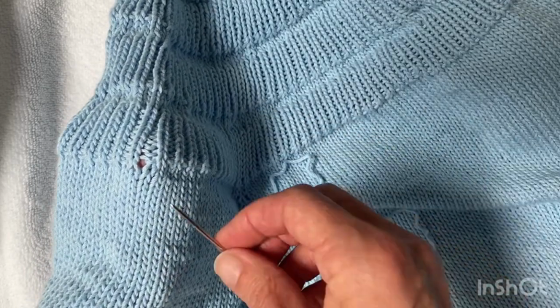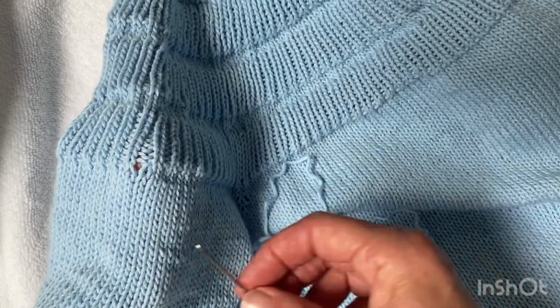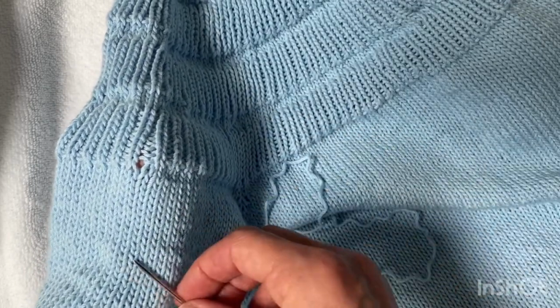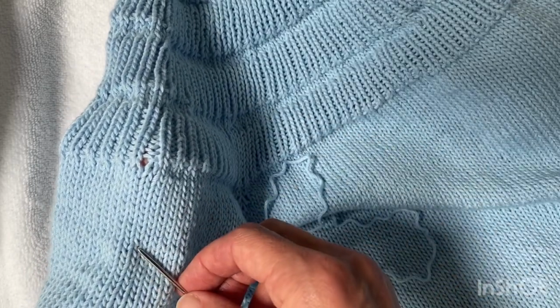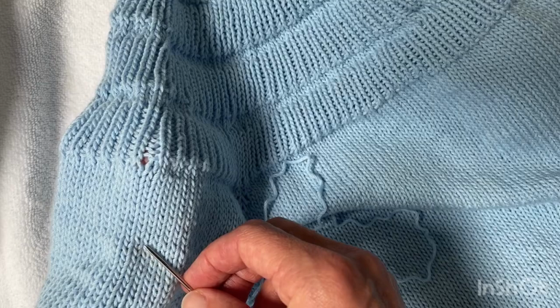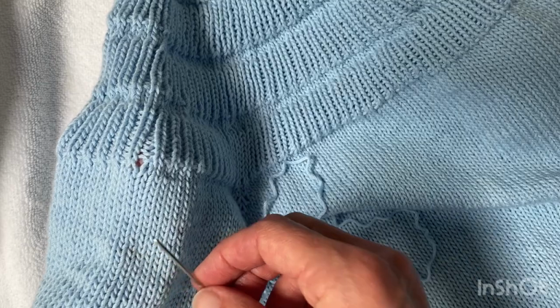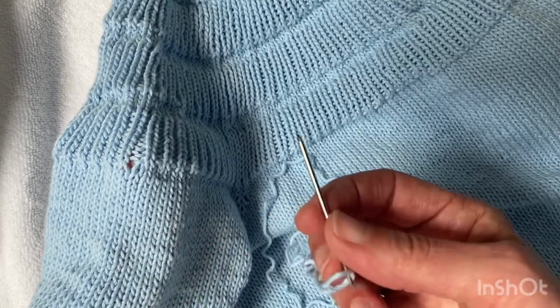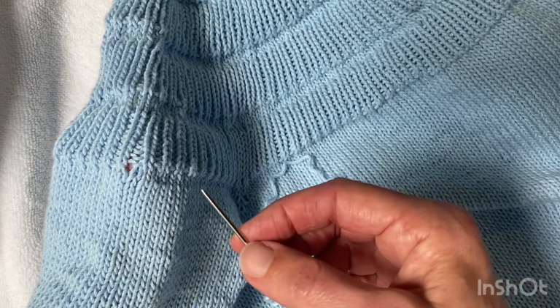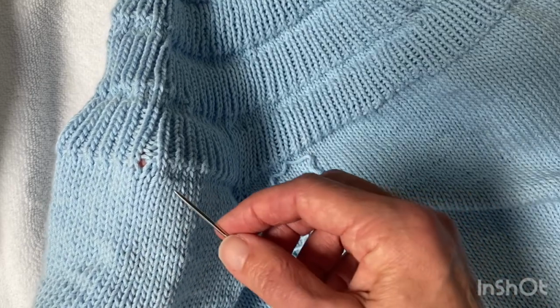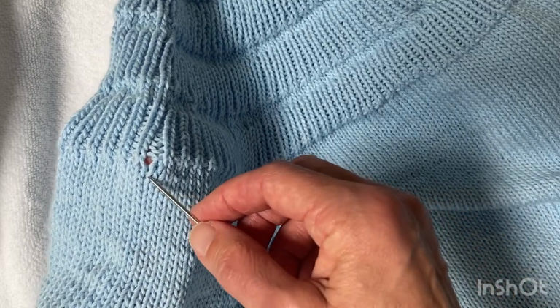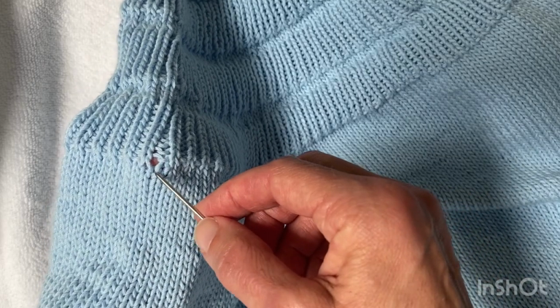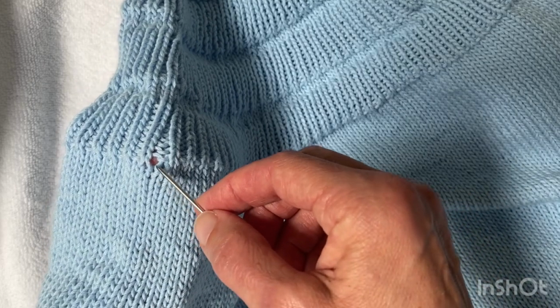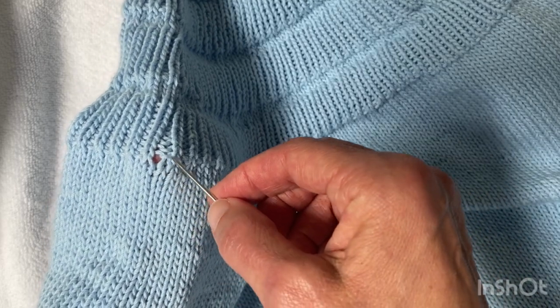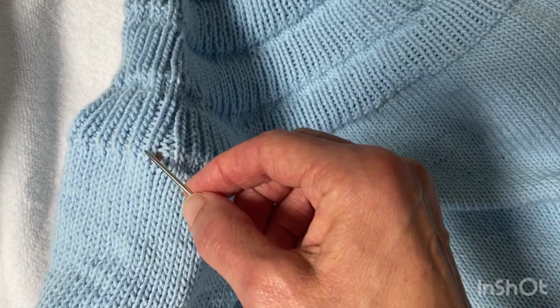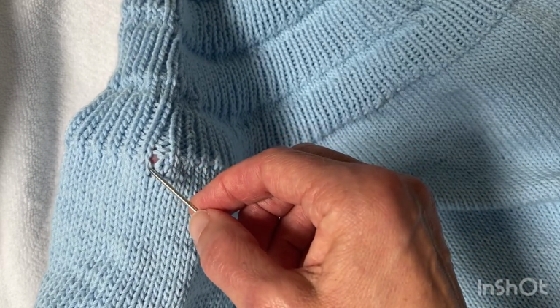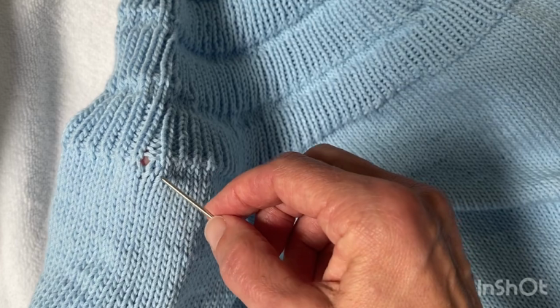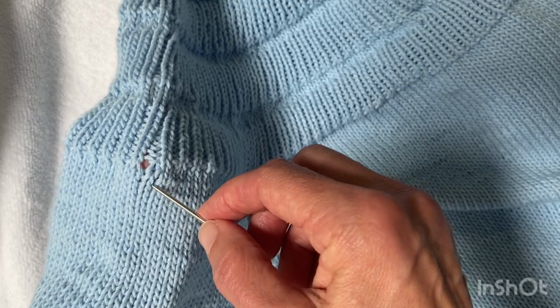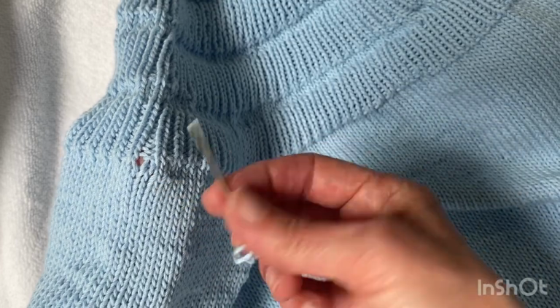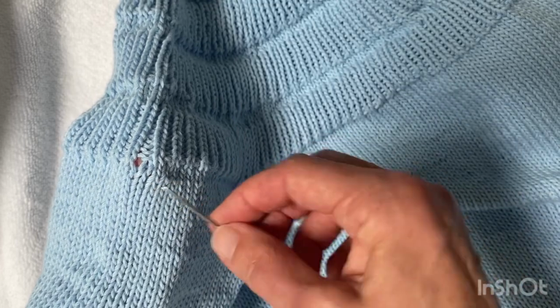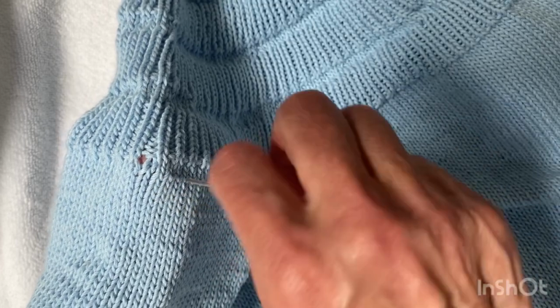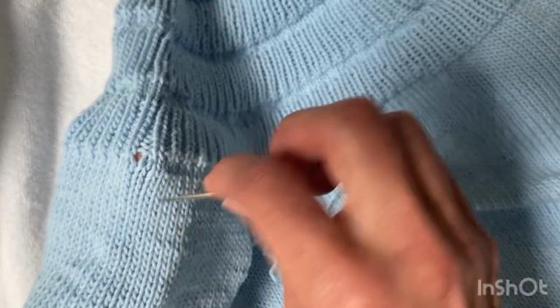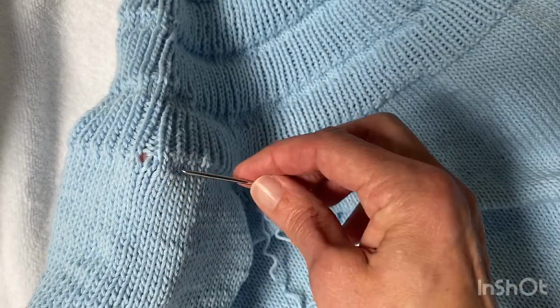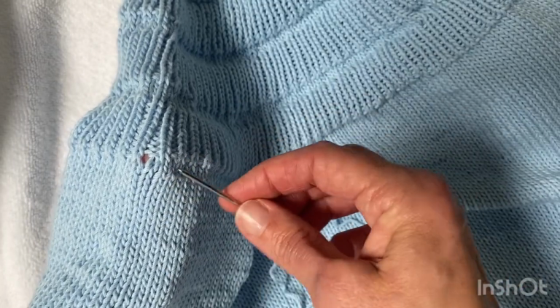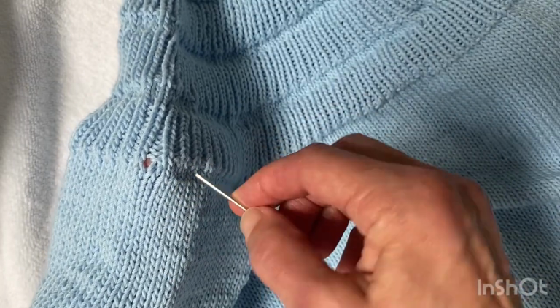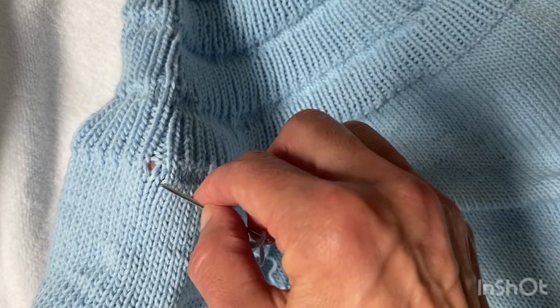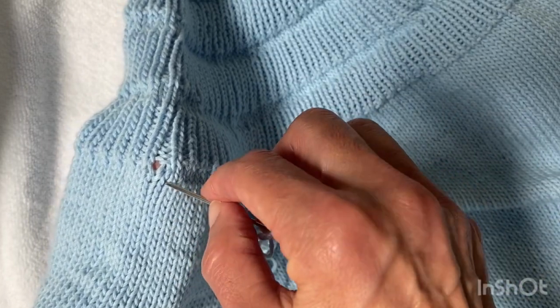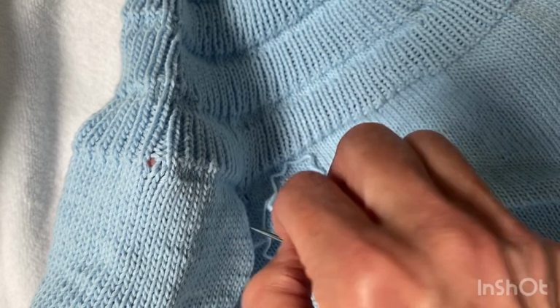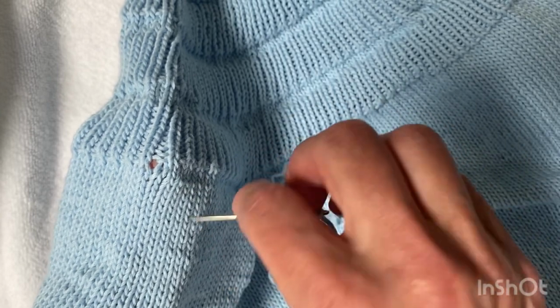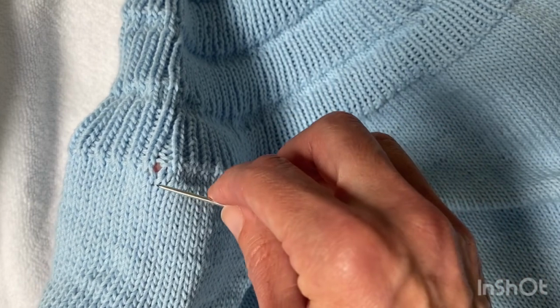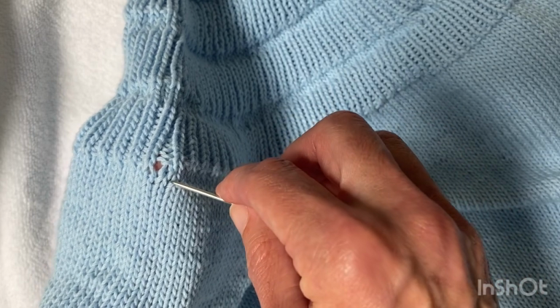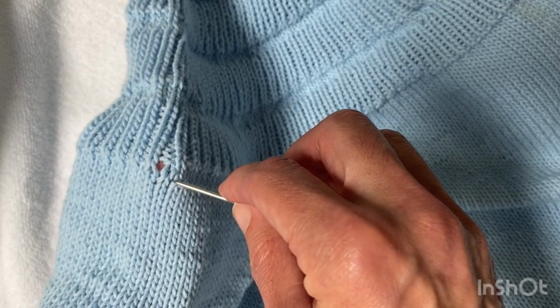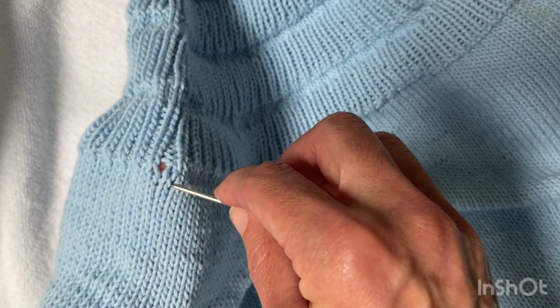I'm actually going to work from the right side so that I can see what I'm doing. I'm going to follow the path of this stitch around, and then when I weave in the tail I'll pull it through to the wrong side.